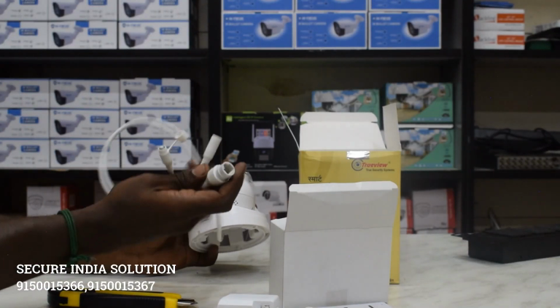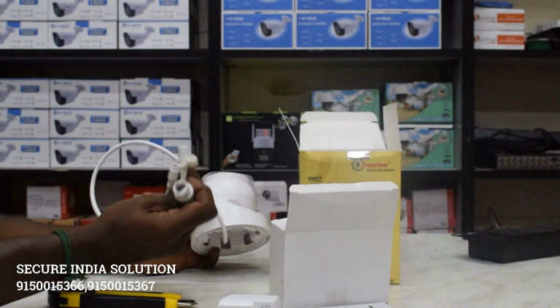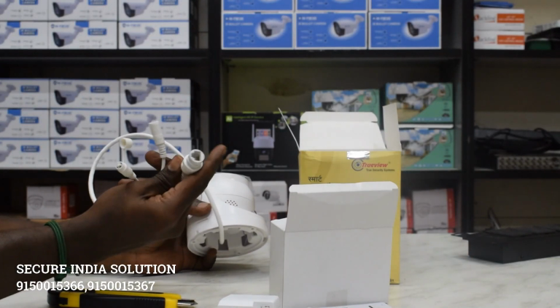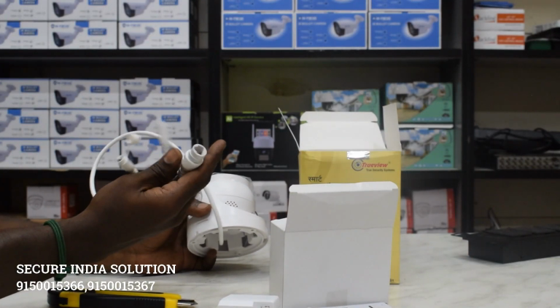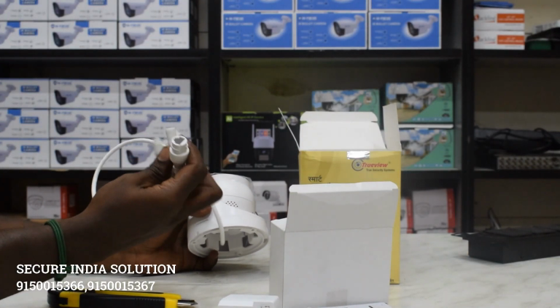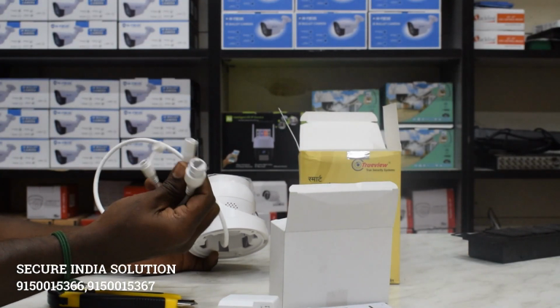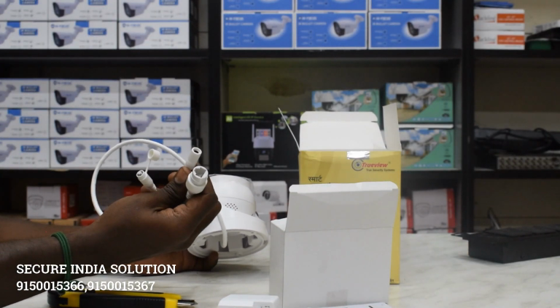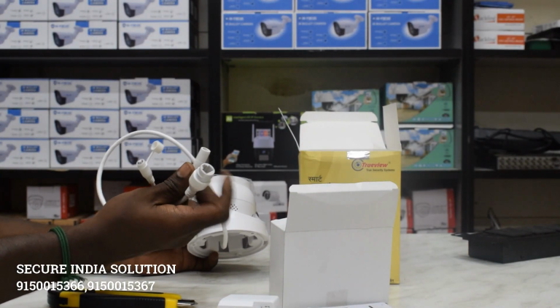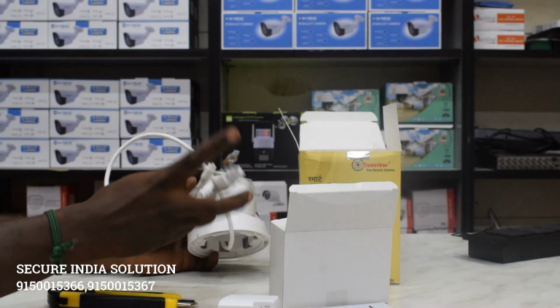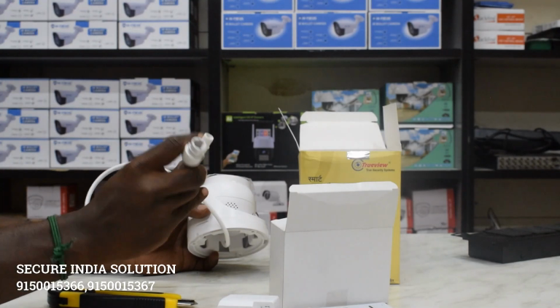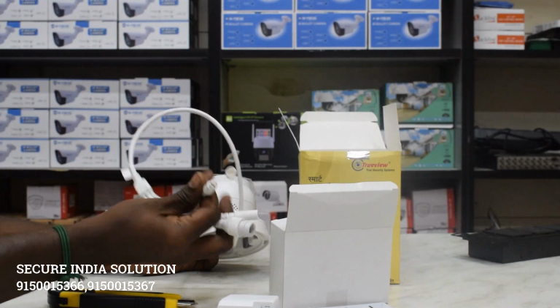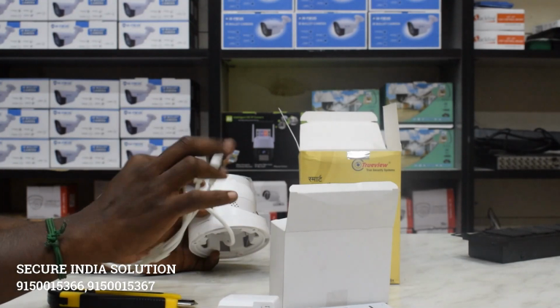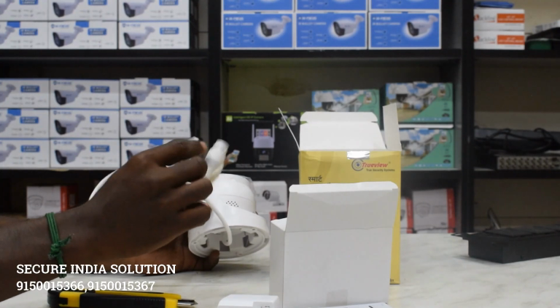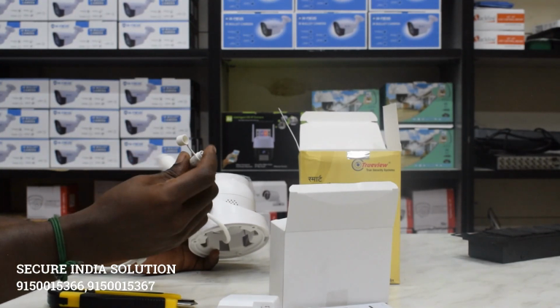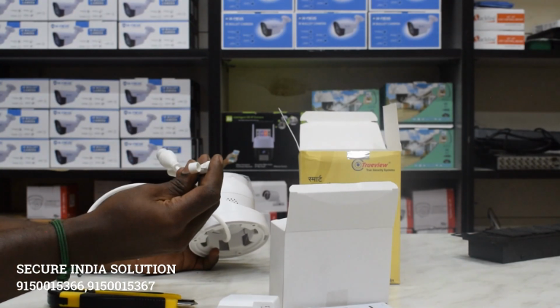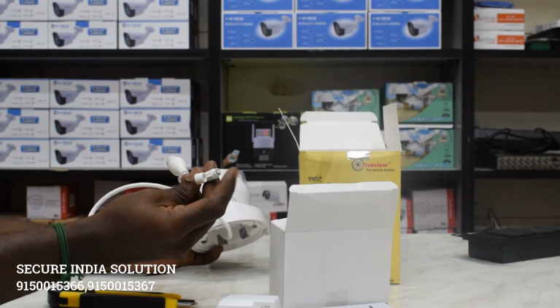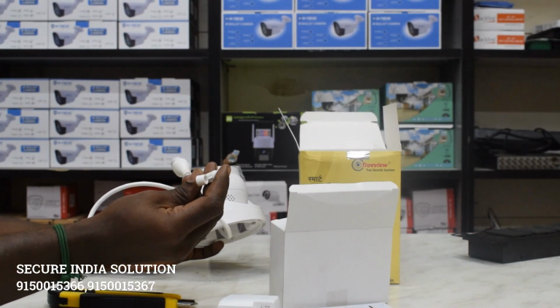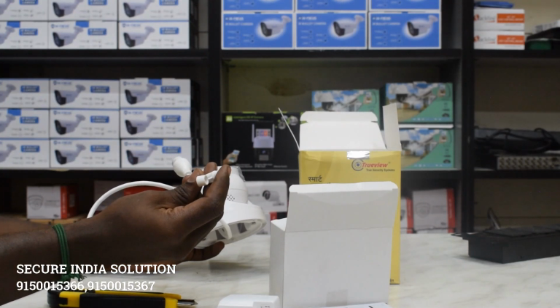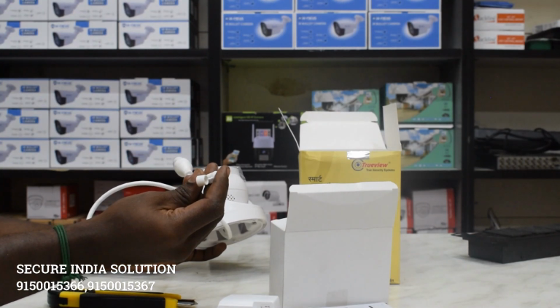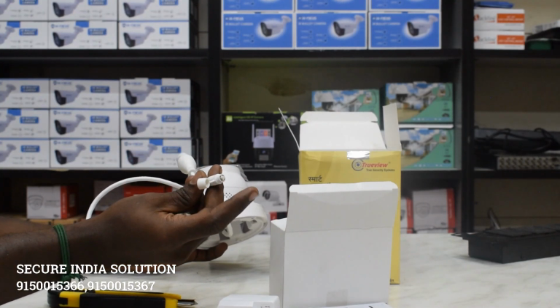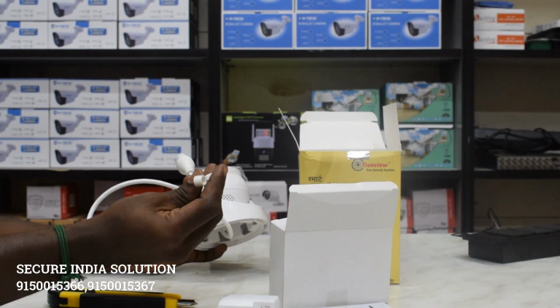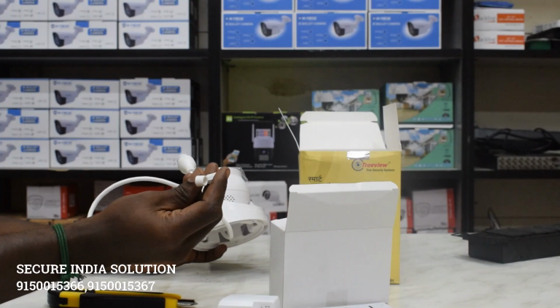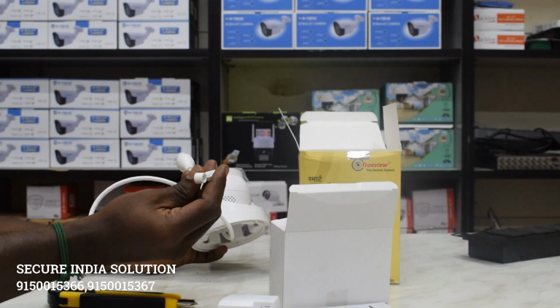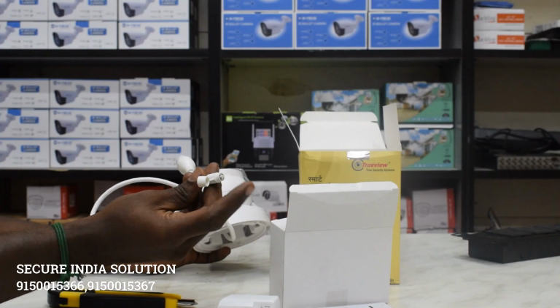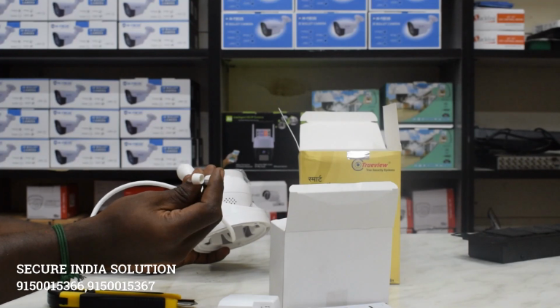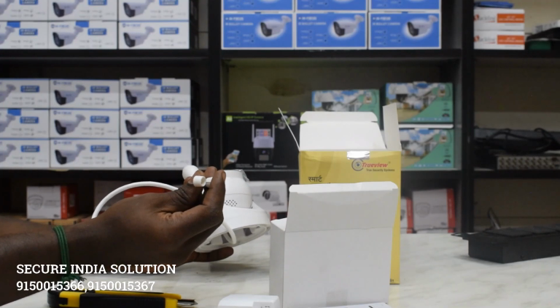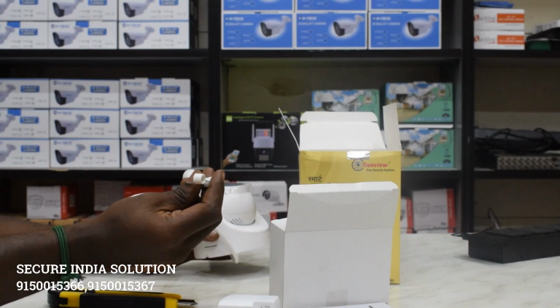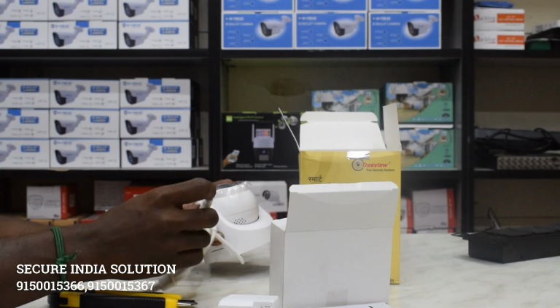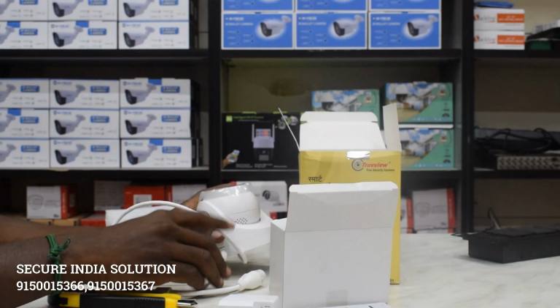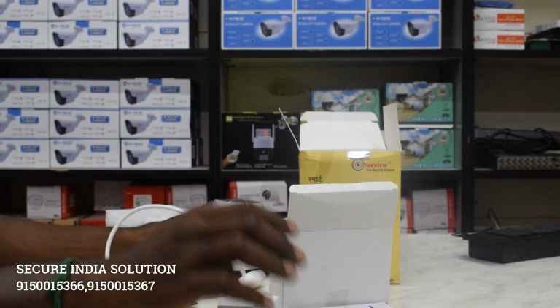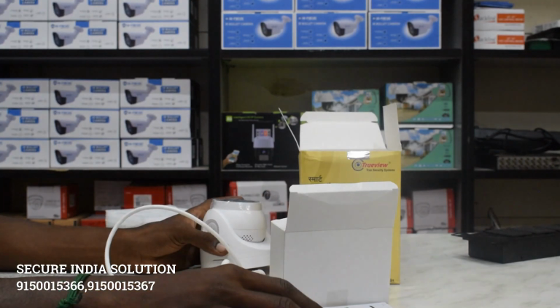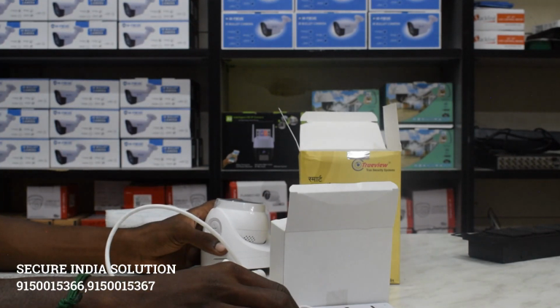First, it is a LAN jack cable. It is a power adapter cable. It is a reset pin.